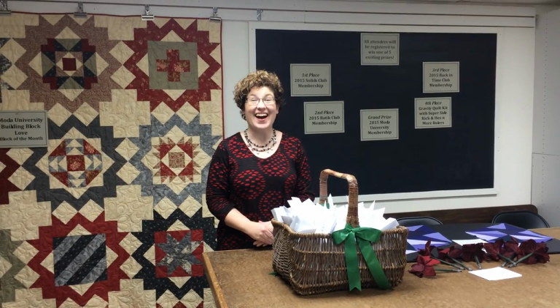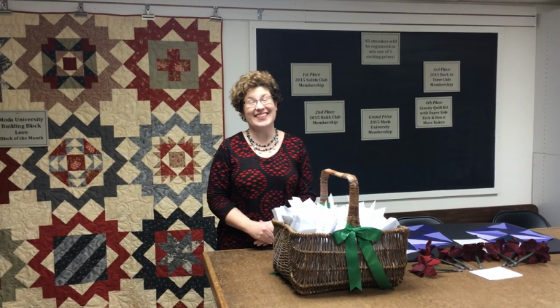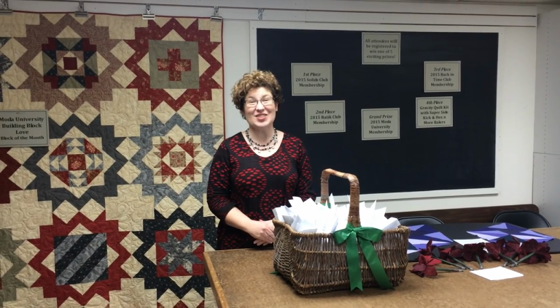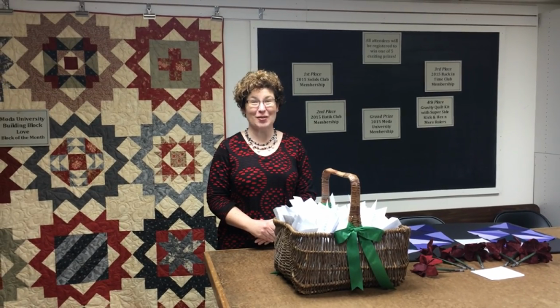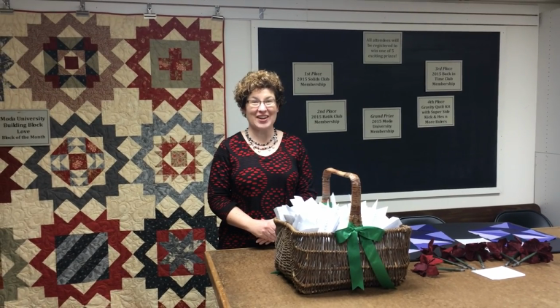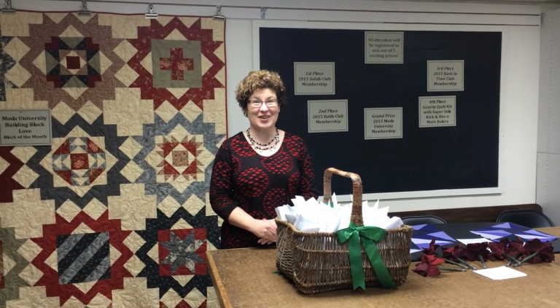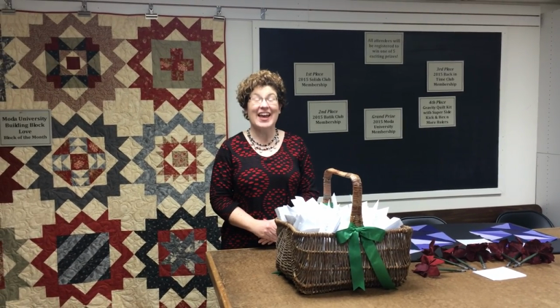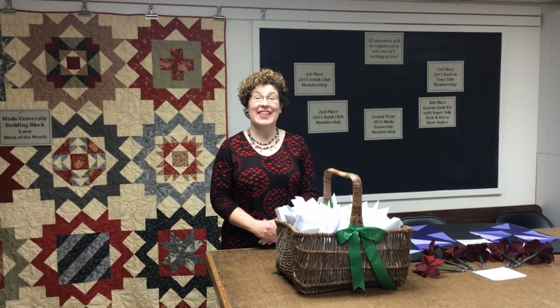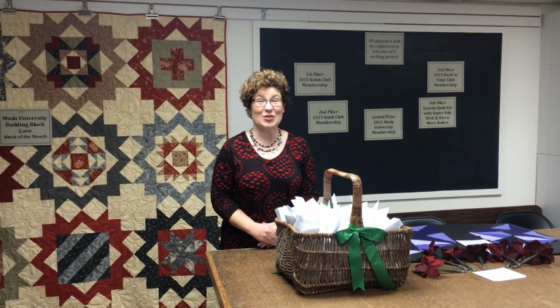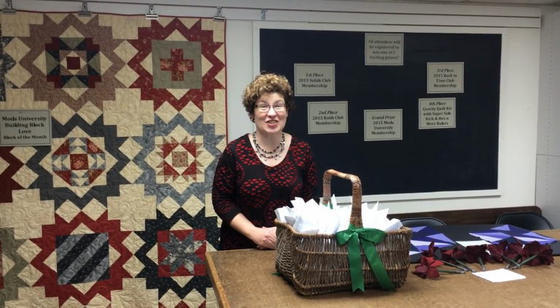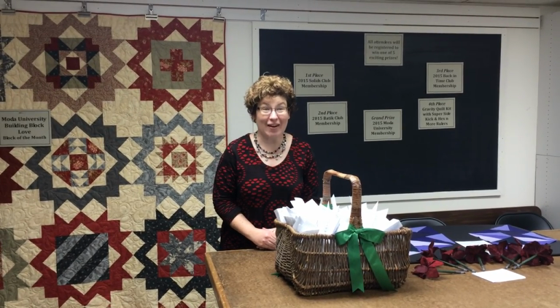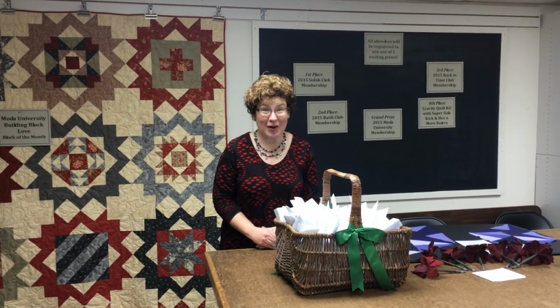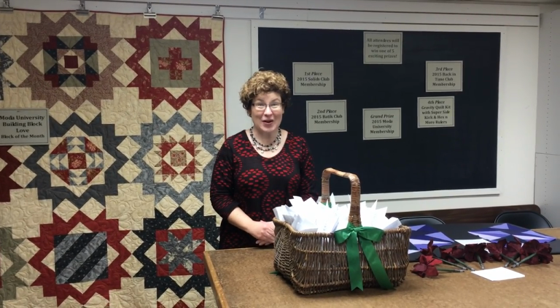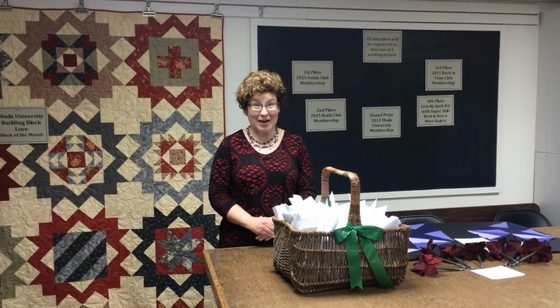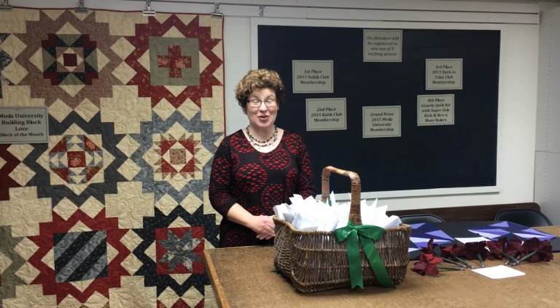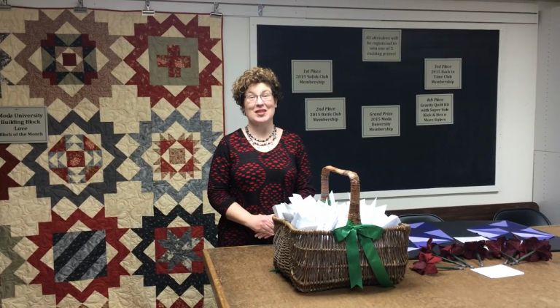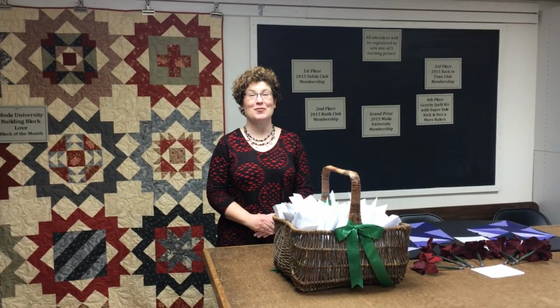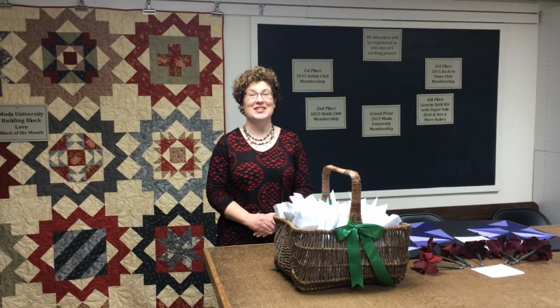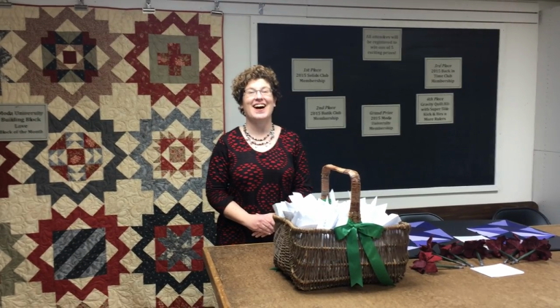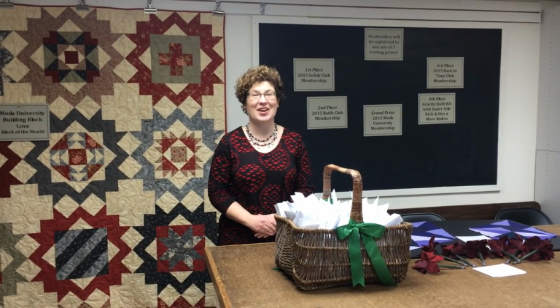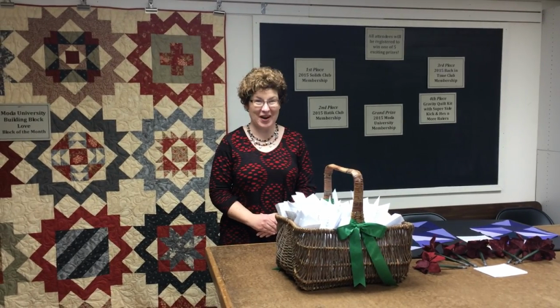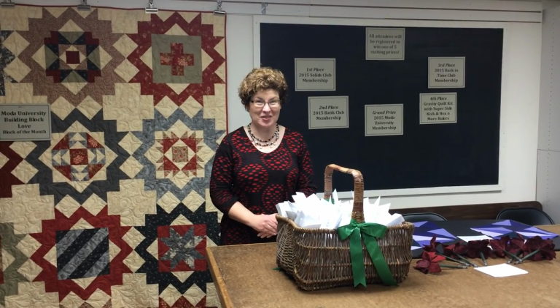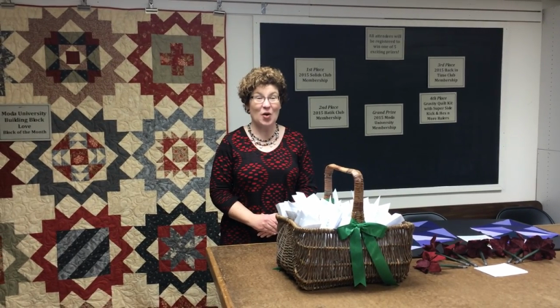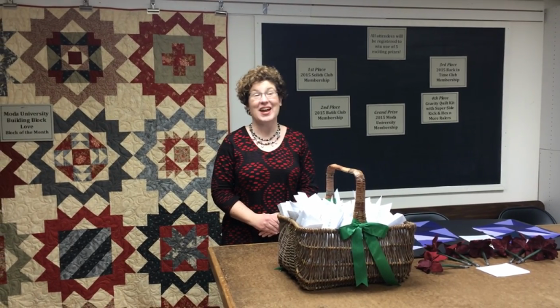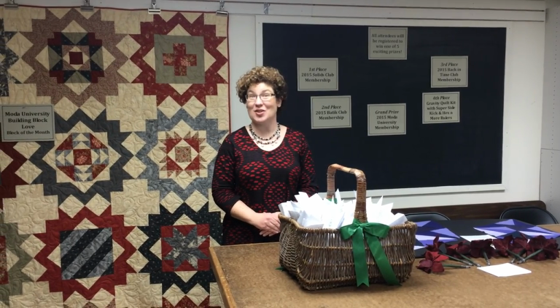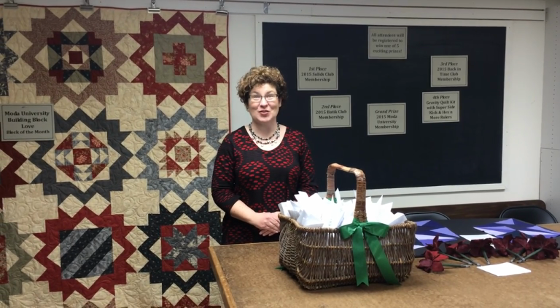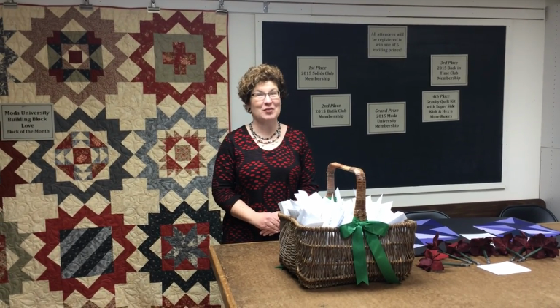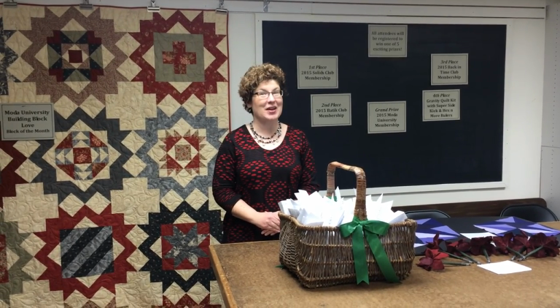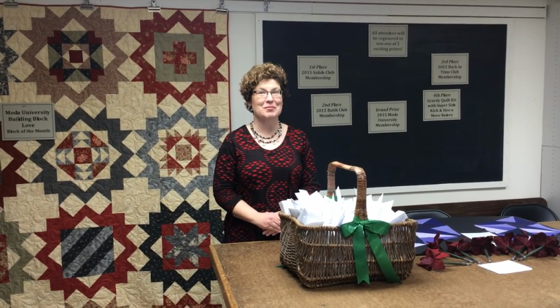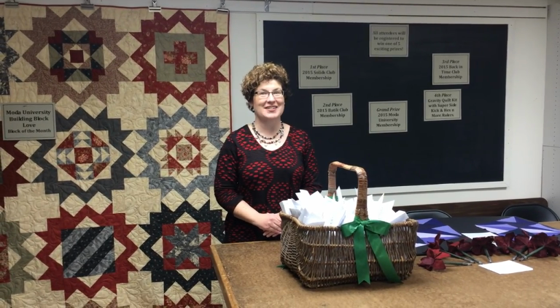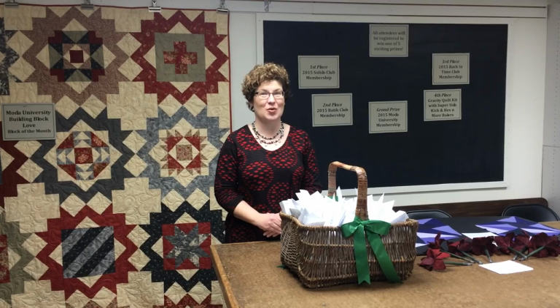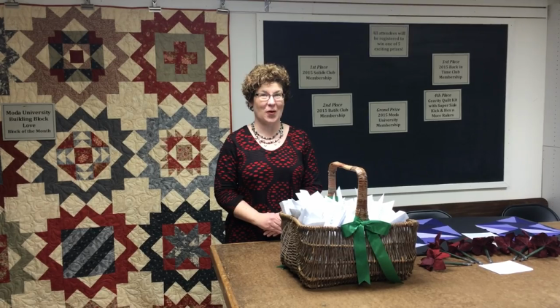Hi, this is Julie from Patched Works. Thank you so much to everyone who came to our 2014 Holiday Open House. We had so much fun and now we have some prizes to award.